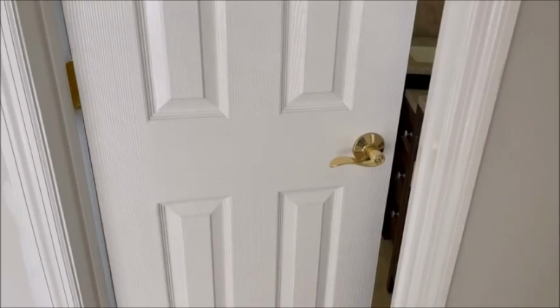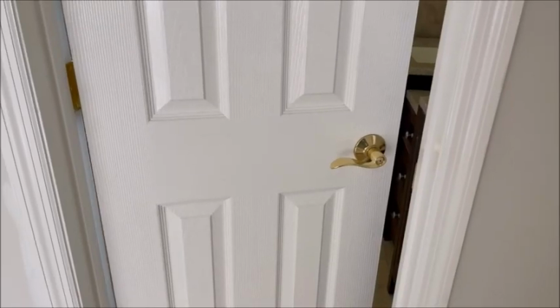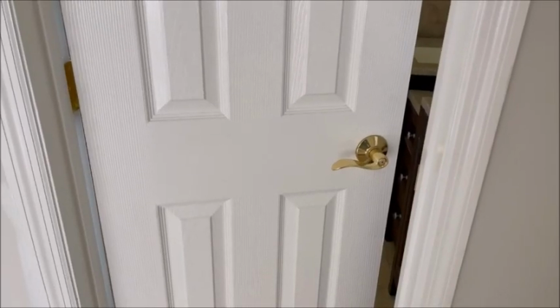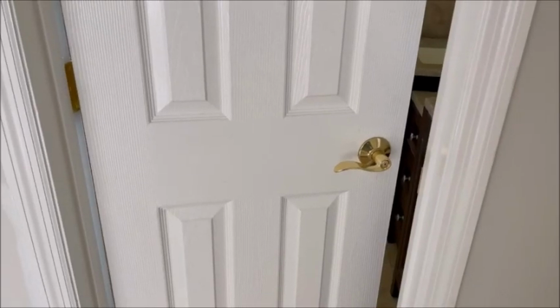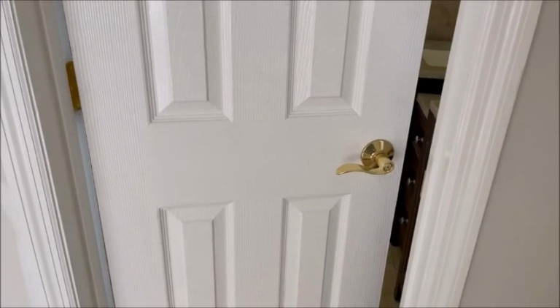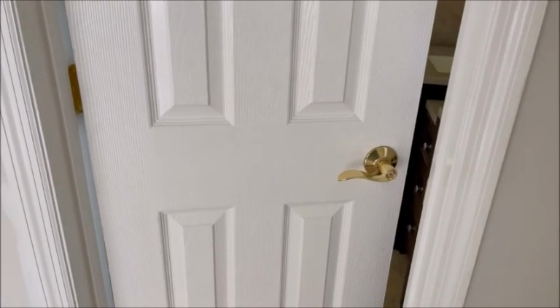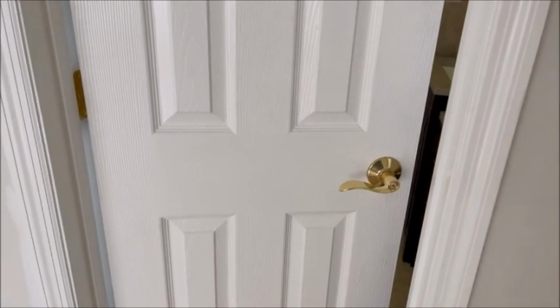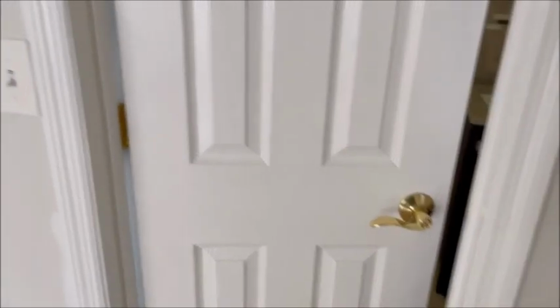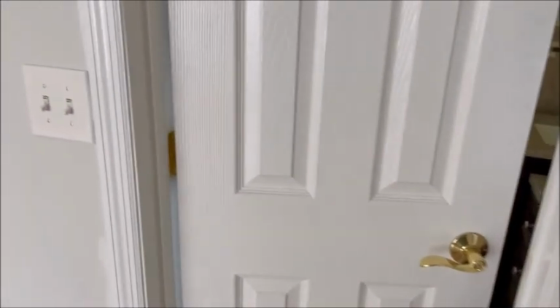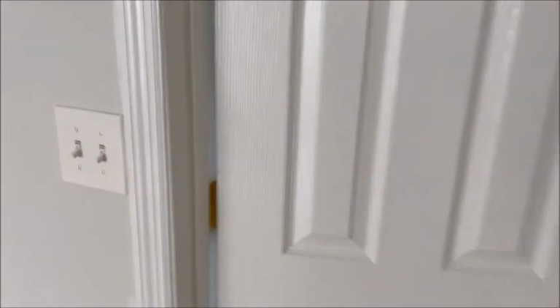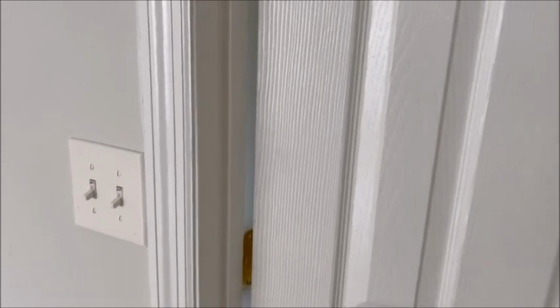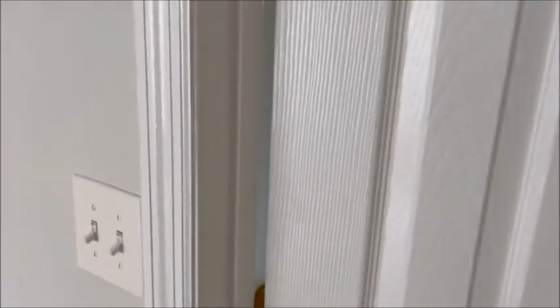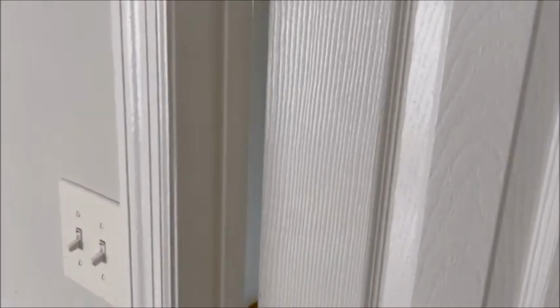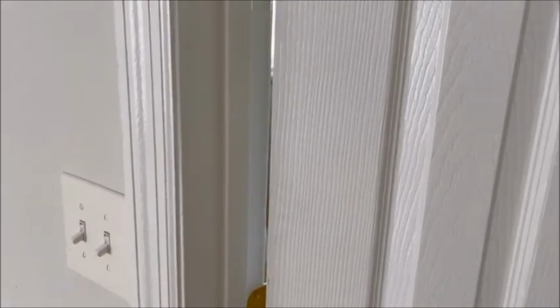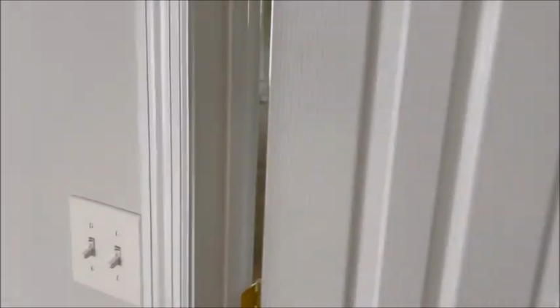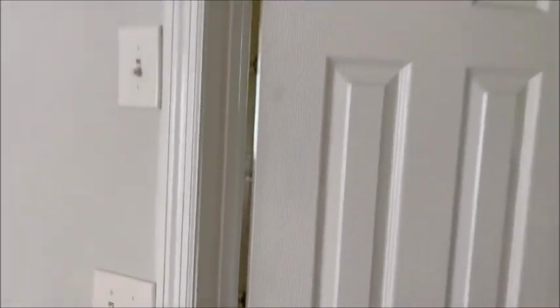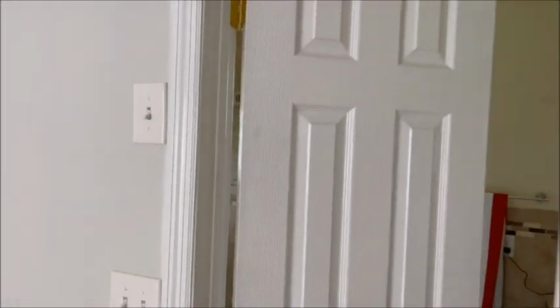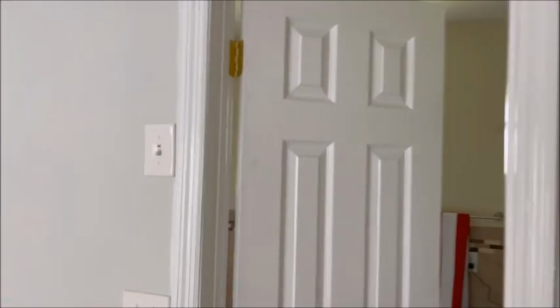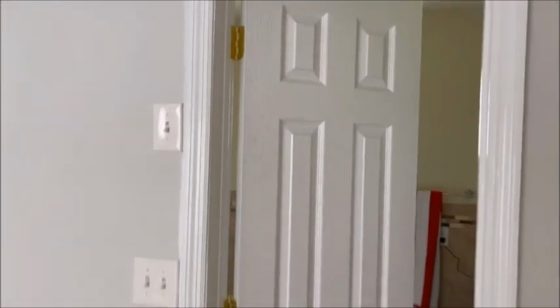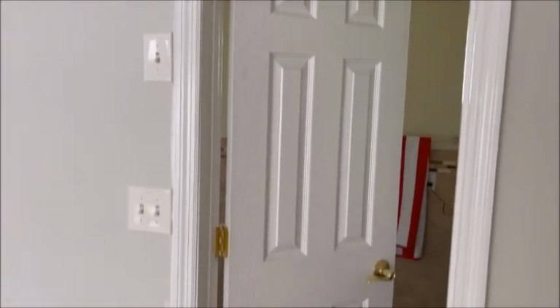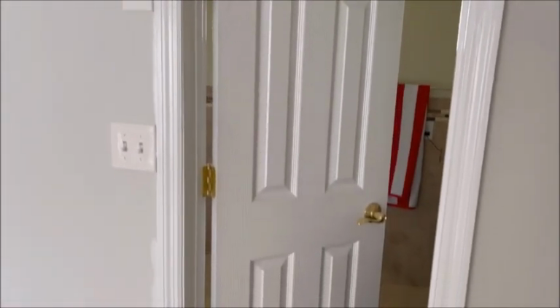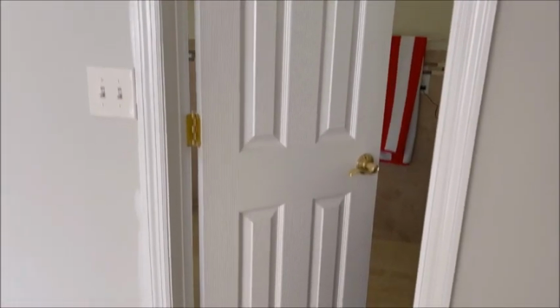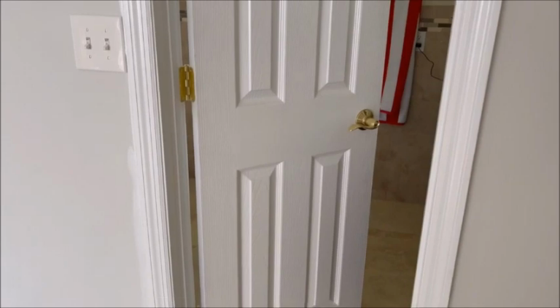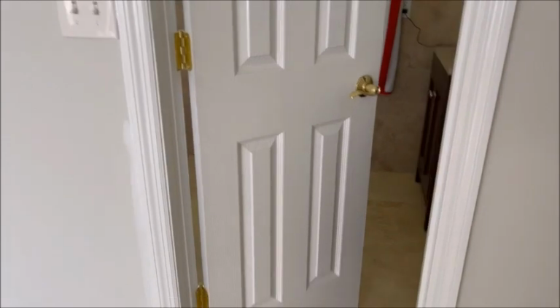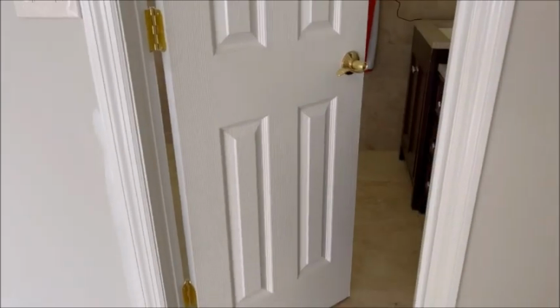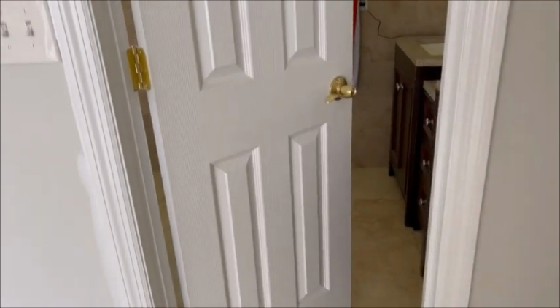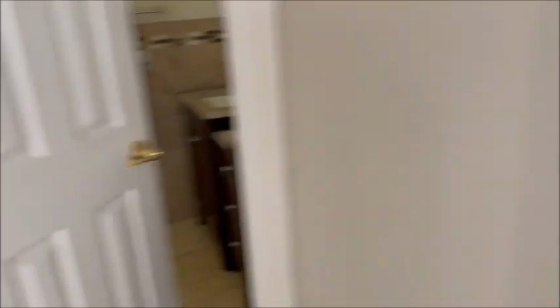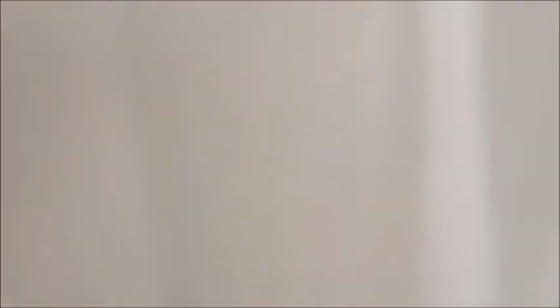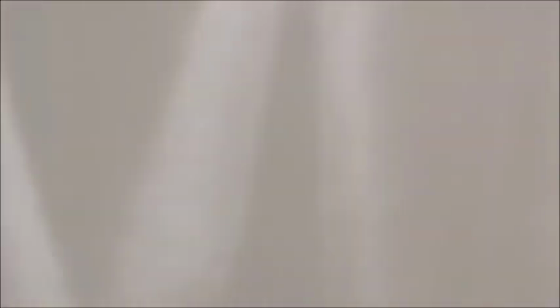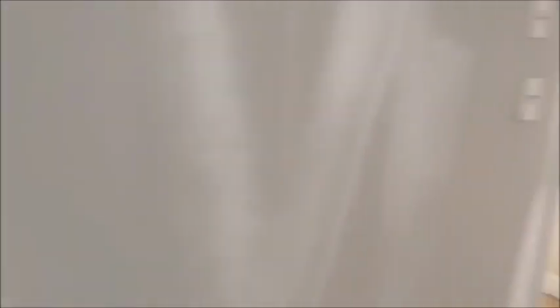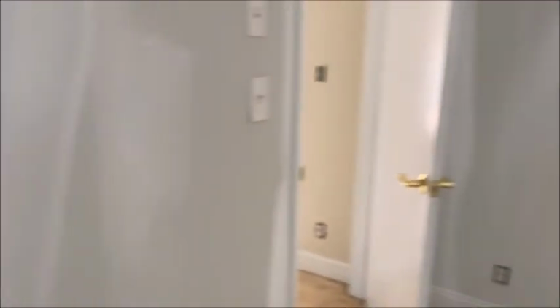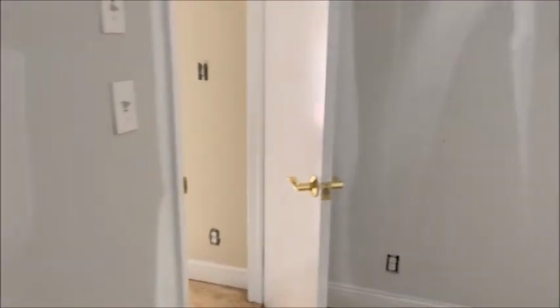We have all the solid brass door handles and hinges installed on all the doors. You see how nice that looks. Let's go over to this one here.